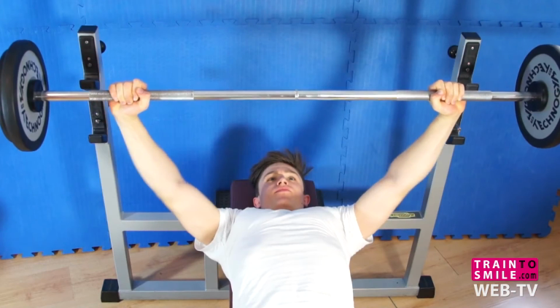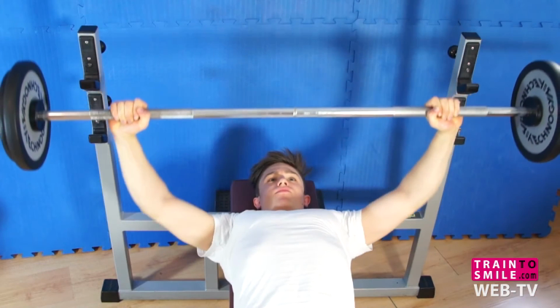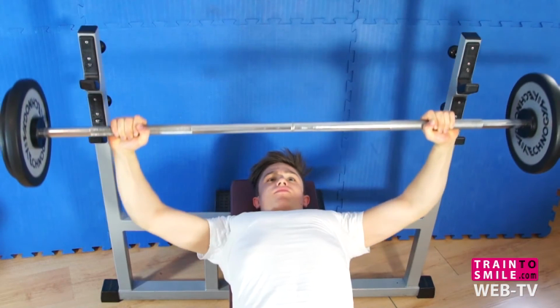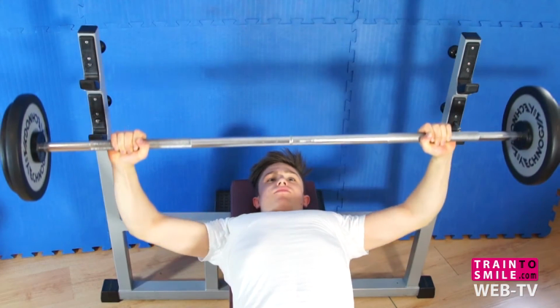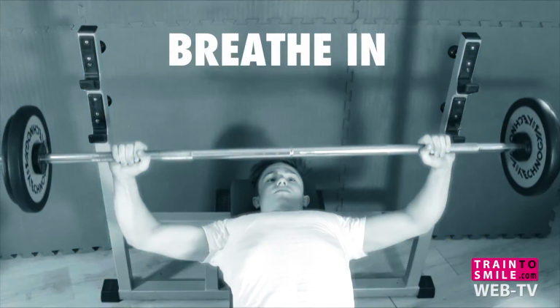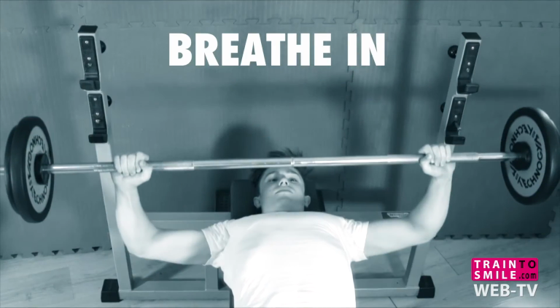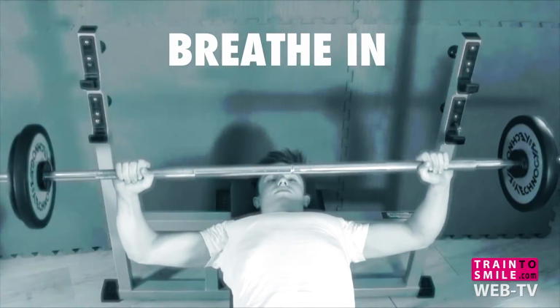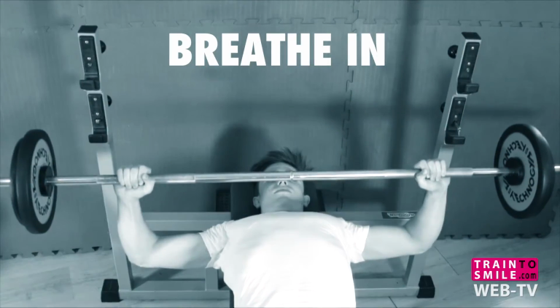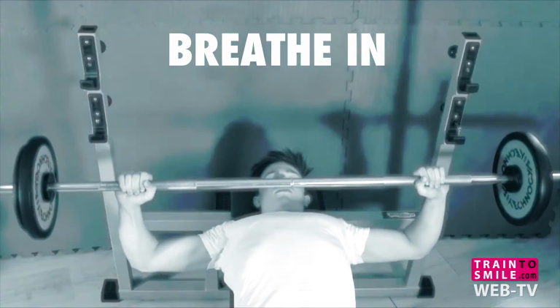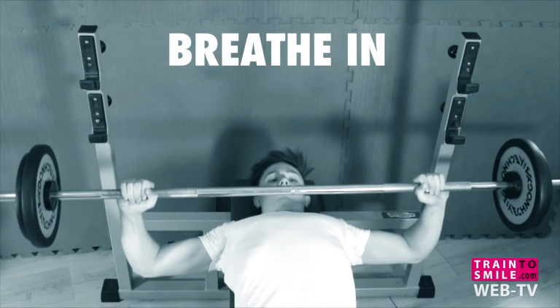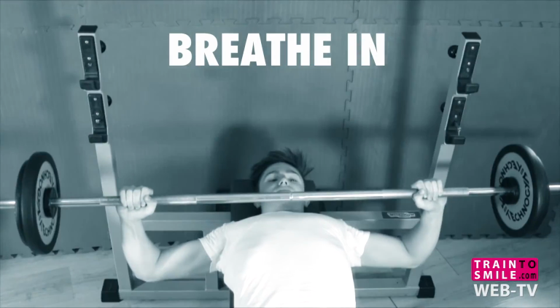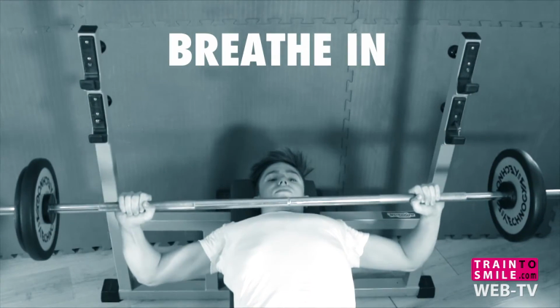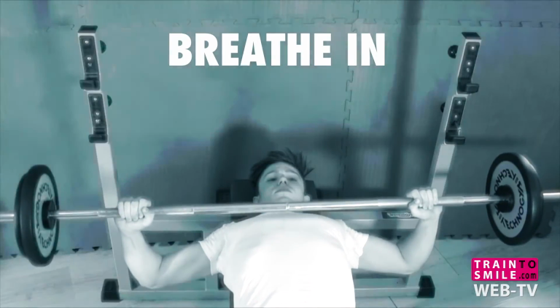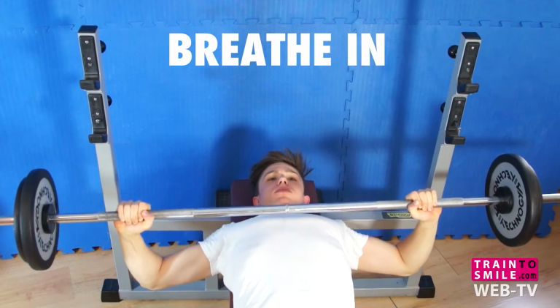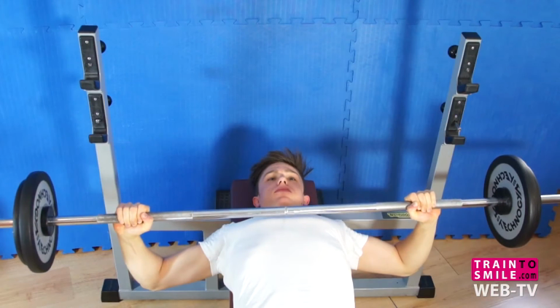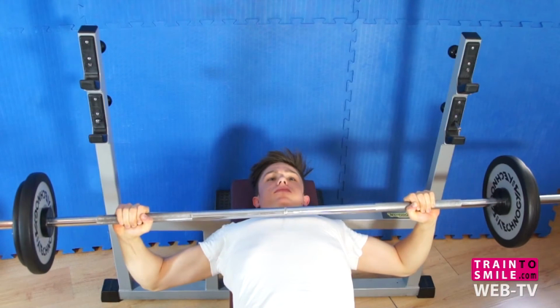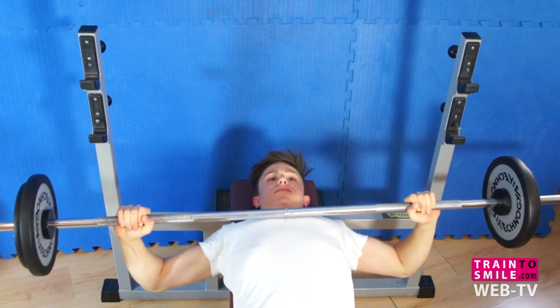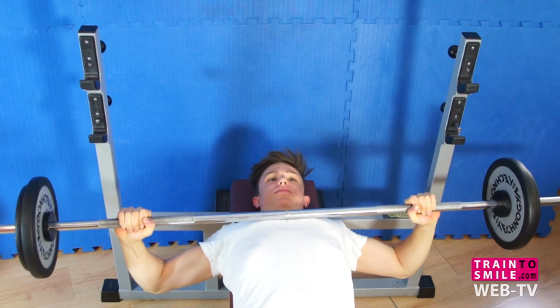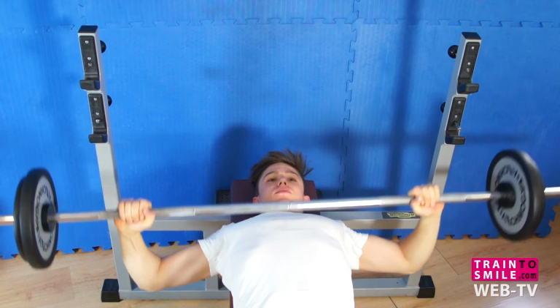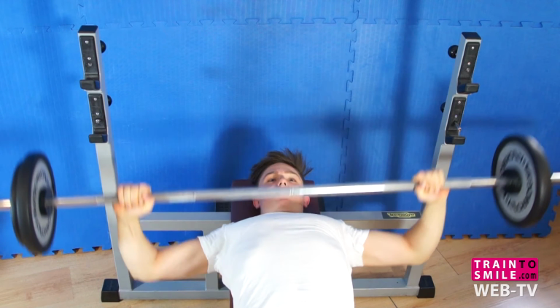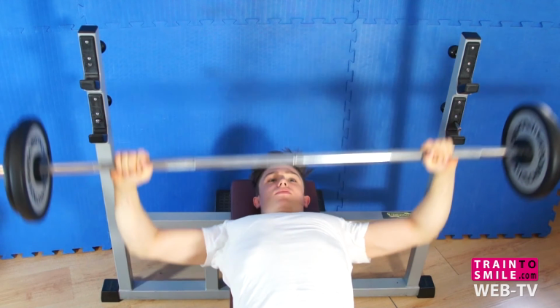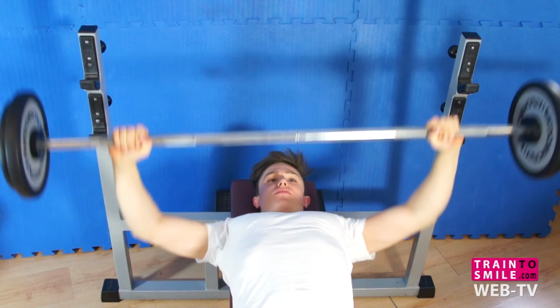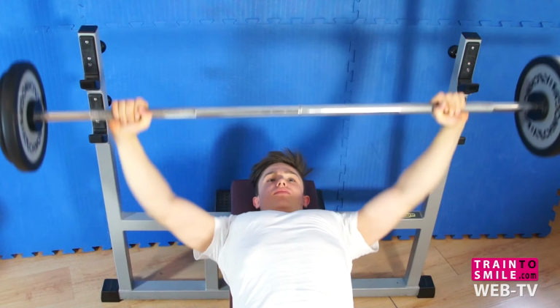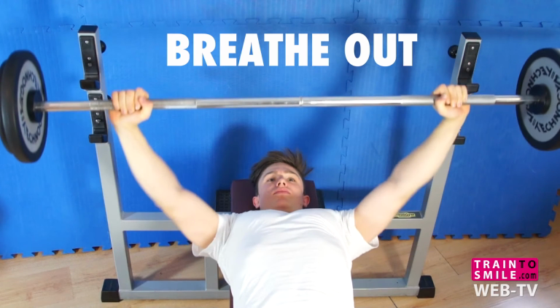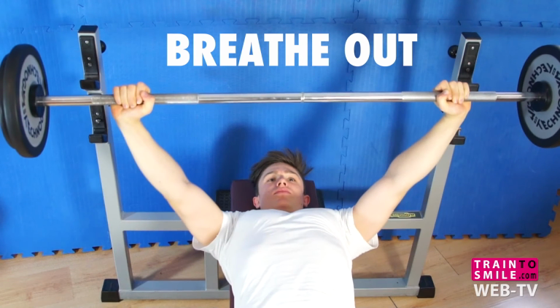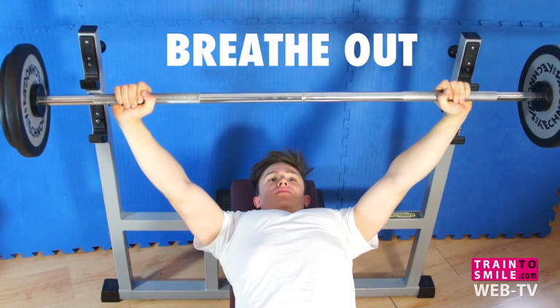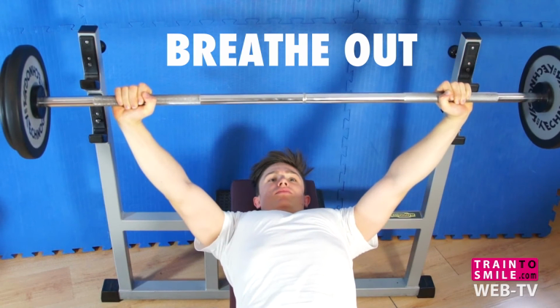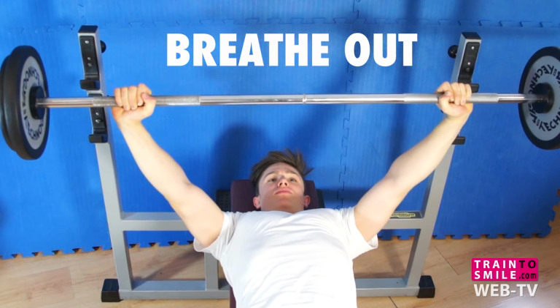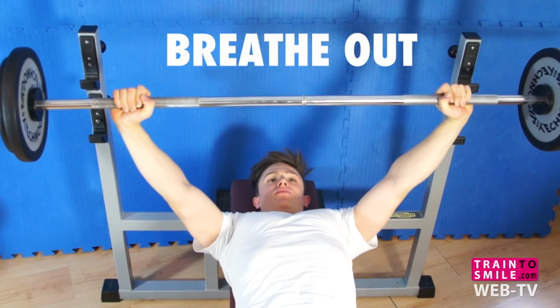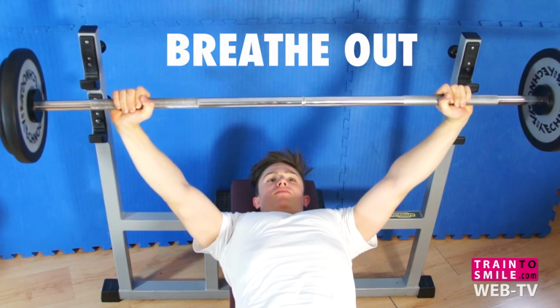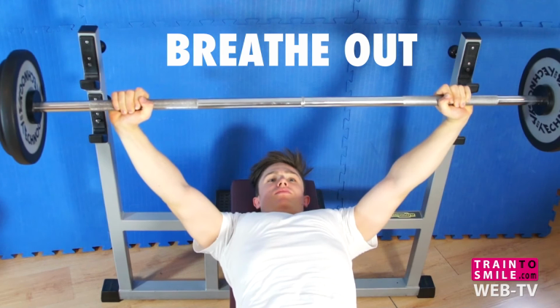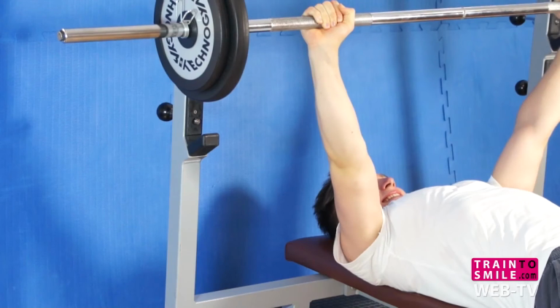From the starting position, breathe in and come down slowly until the bar is nearby your middle chest. Hold for one second and then breathe out and push the bar back to the starting position.